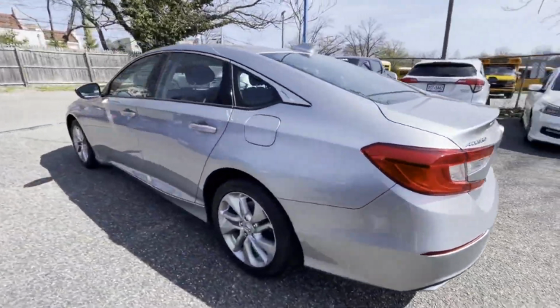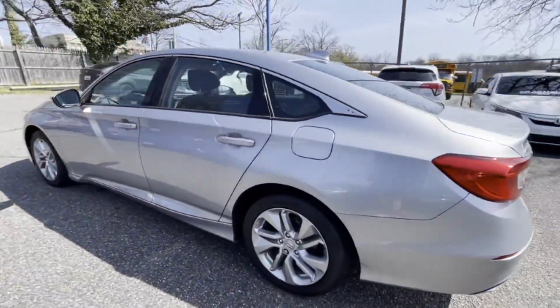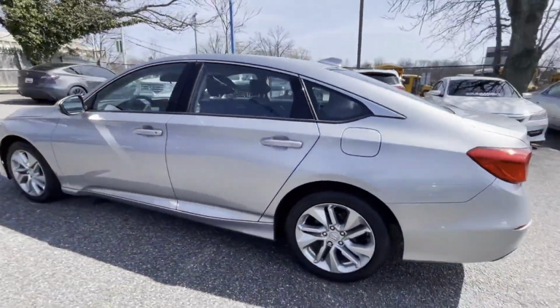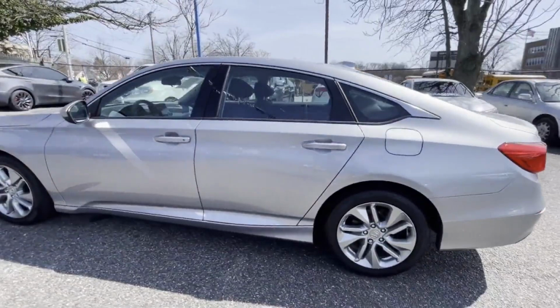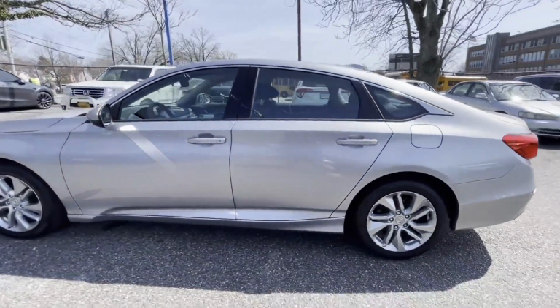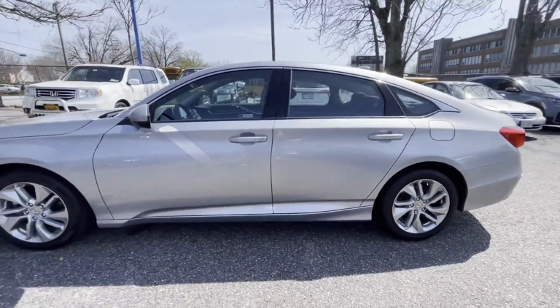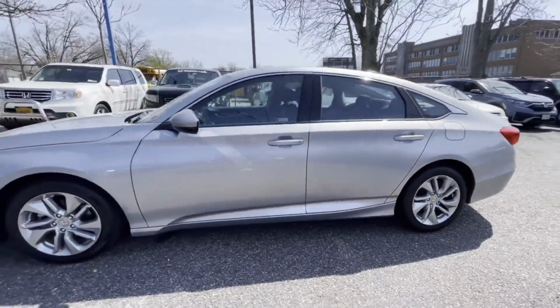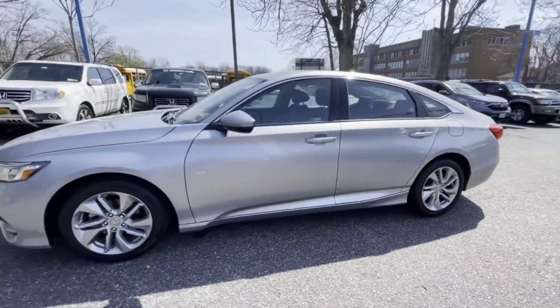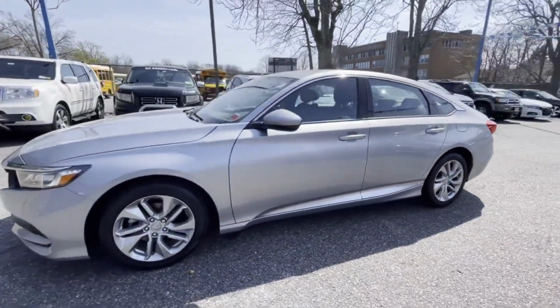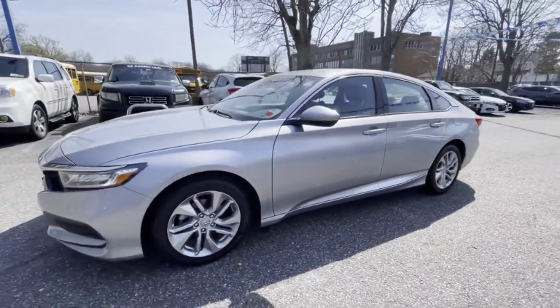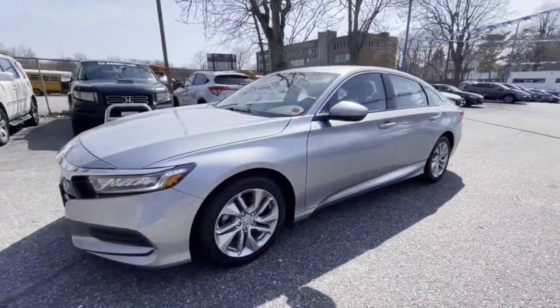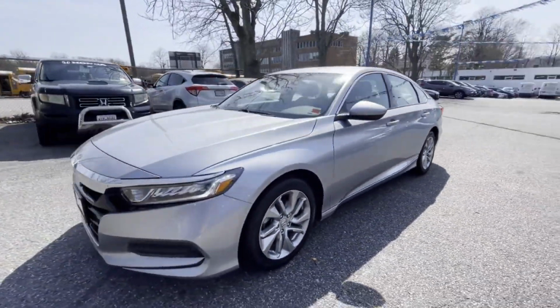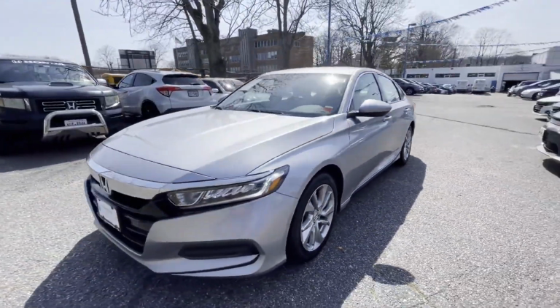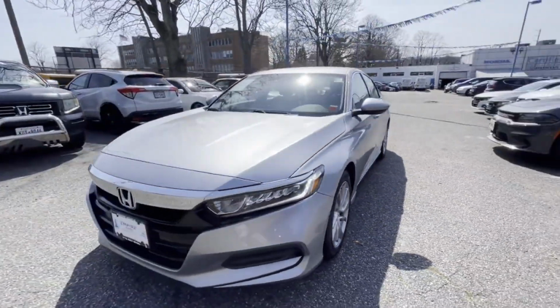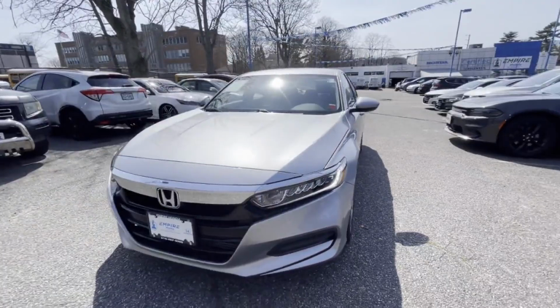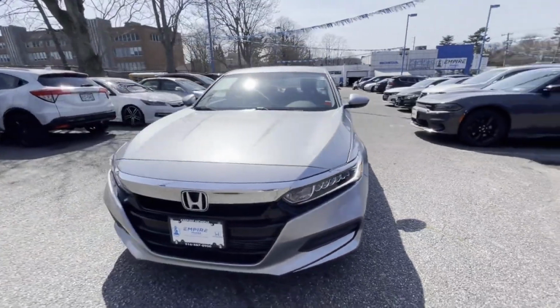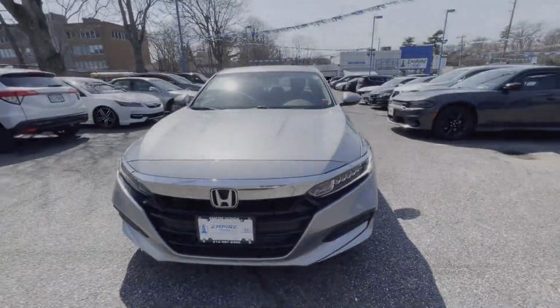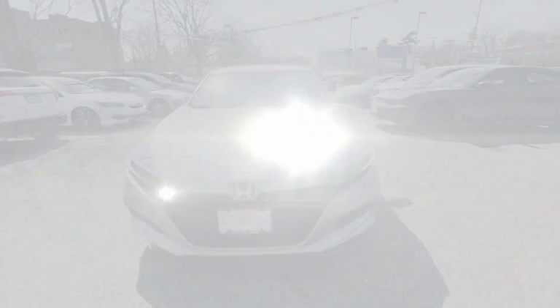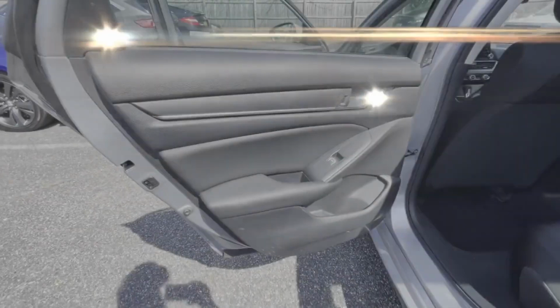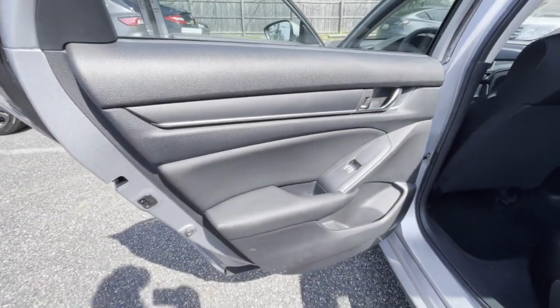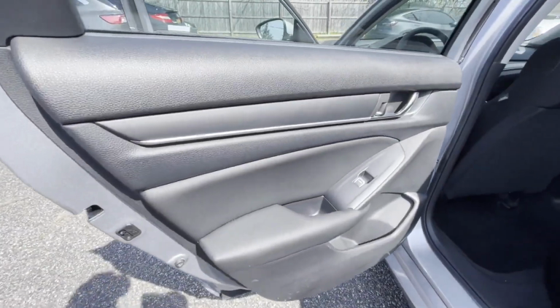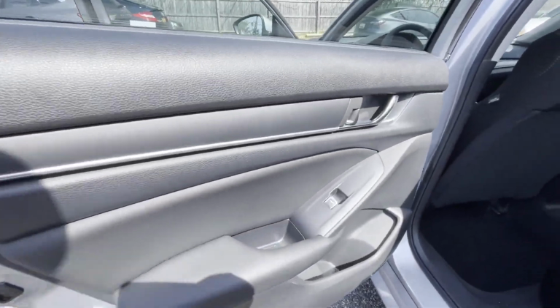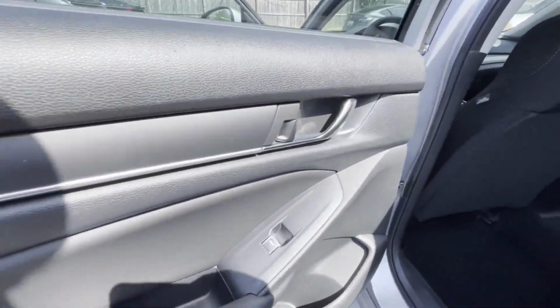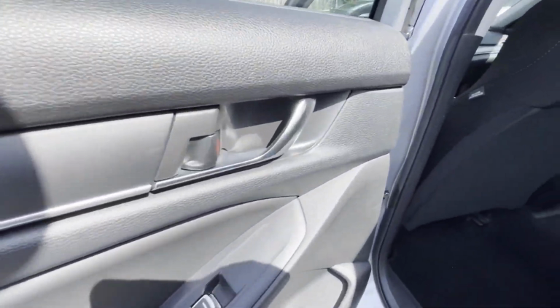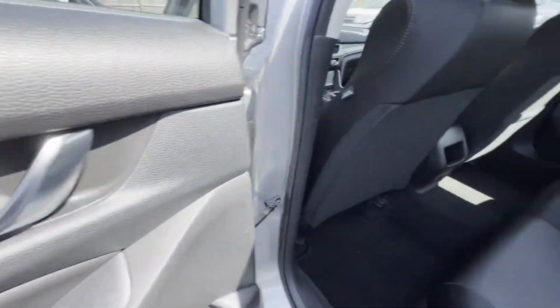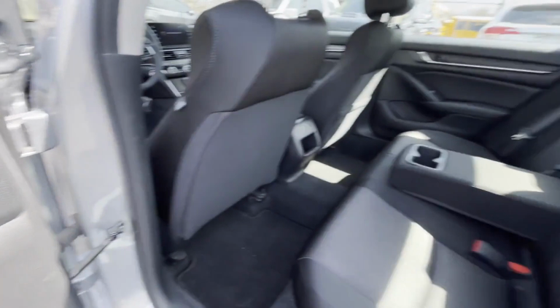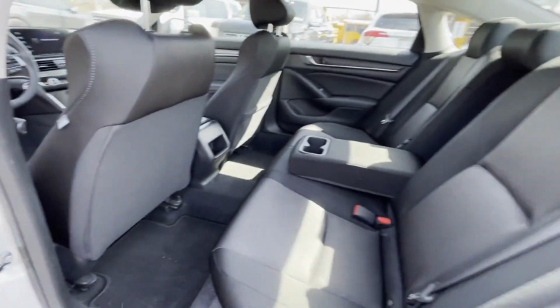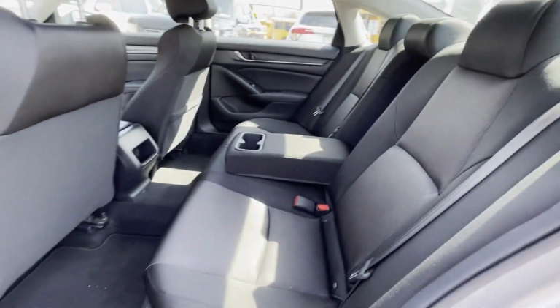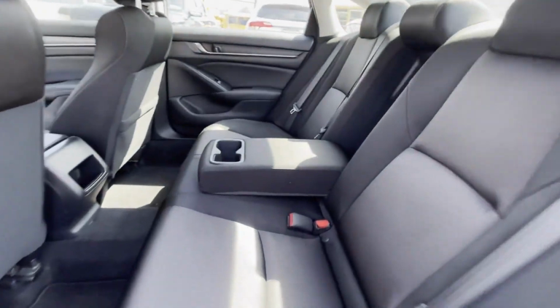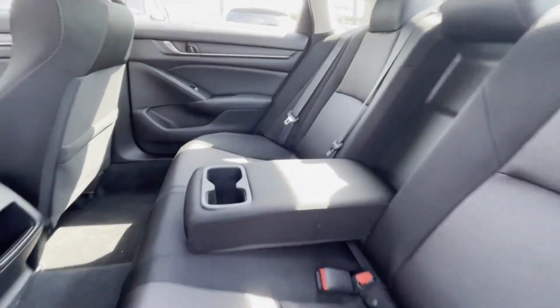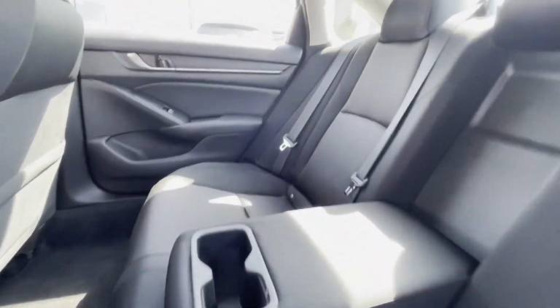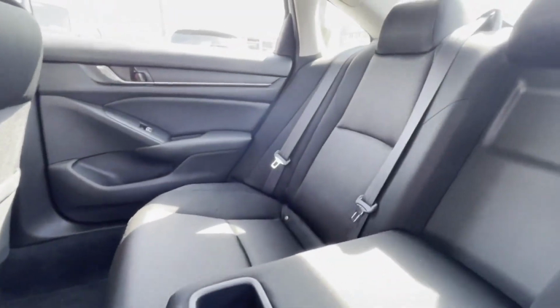you'll also get lane keeping assist, lane departure warning, turbocharged engine, multi-zone air conditioning, backup camera, Bluetooth, brake assist, keyless start, auto climate control, keyless entry.